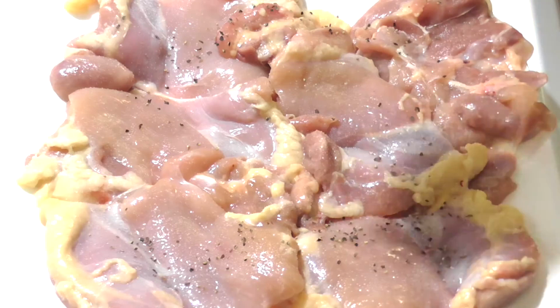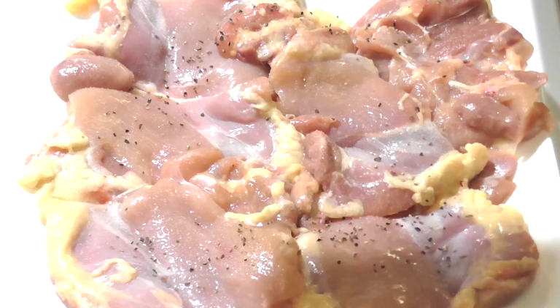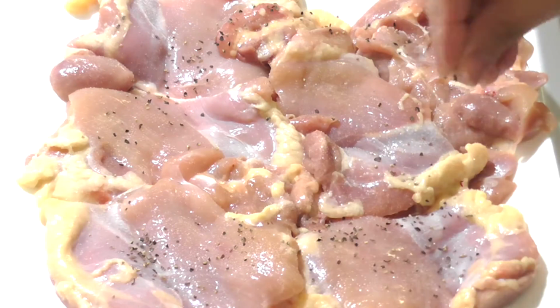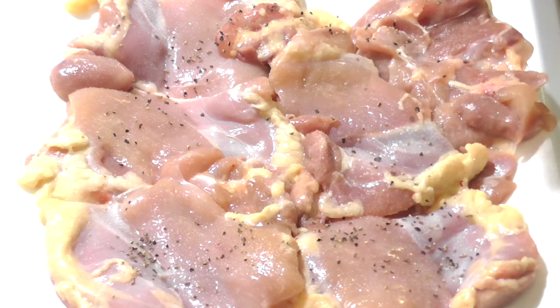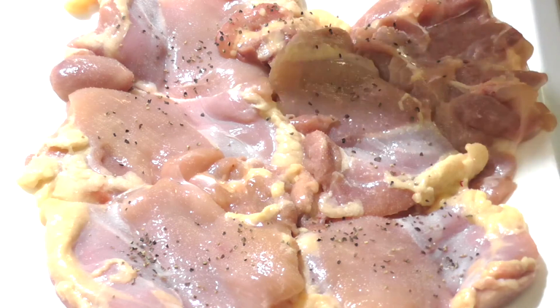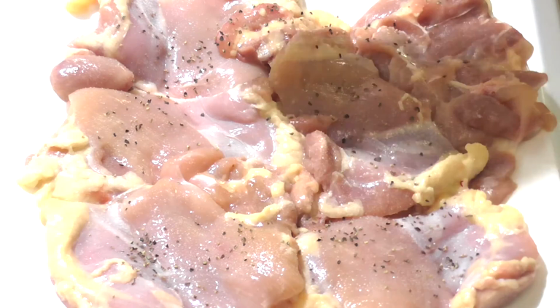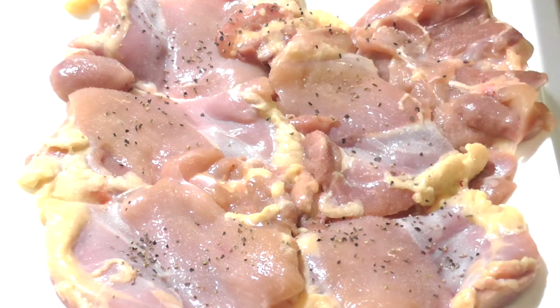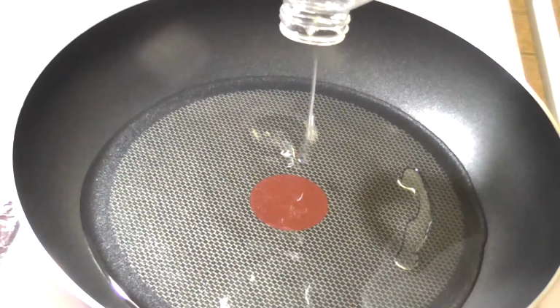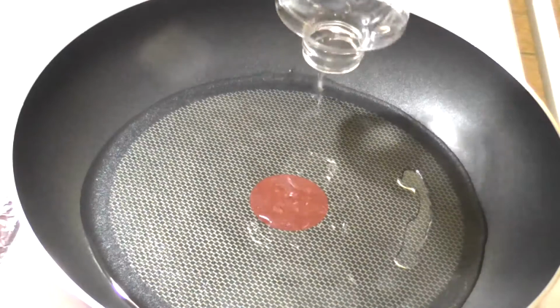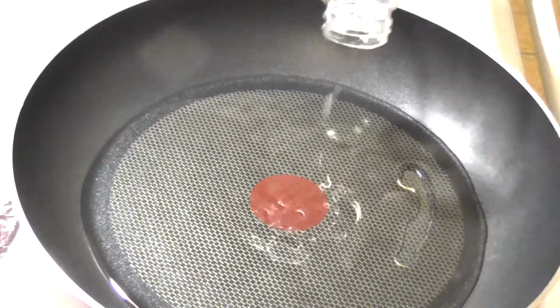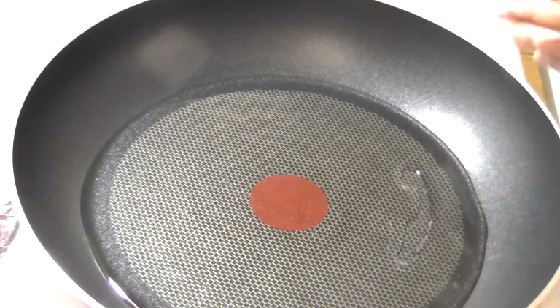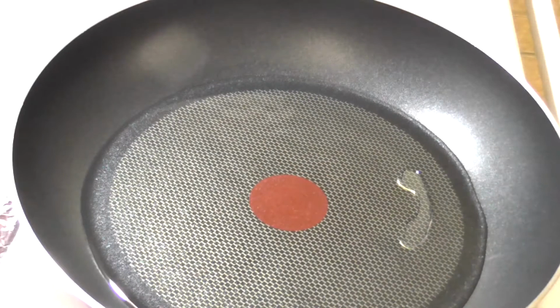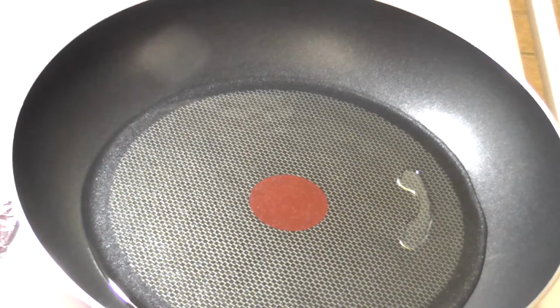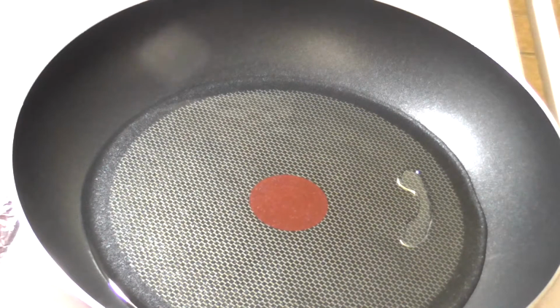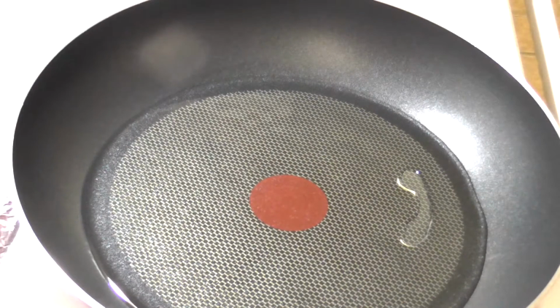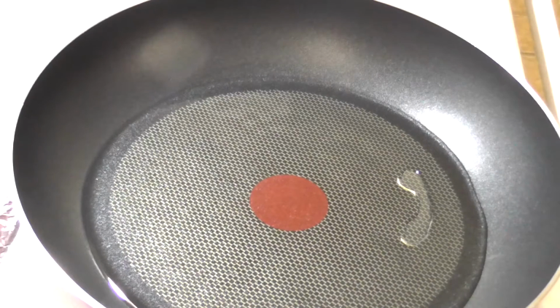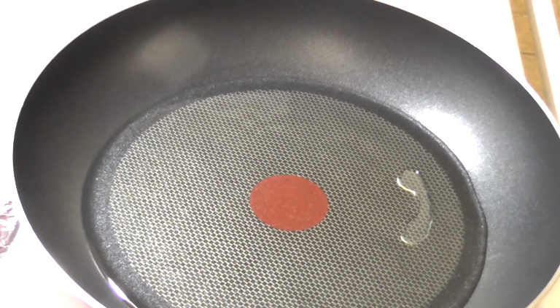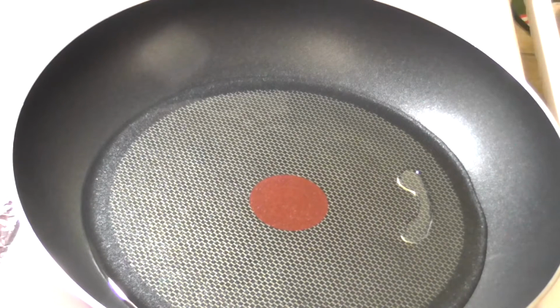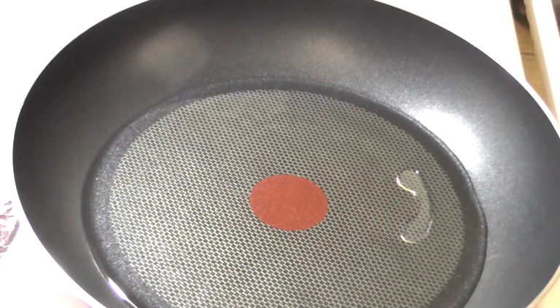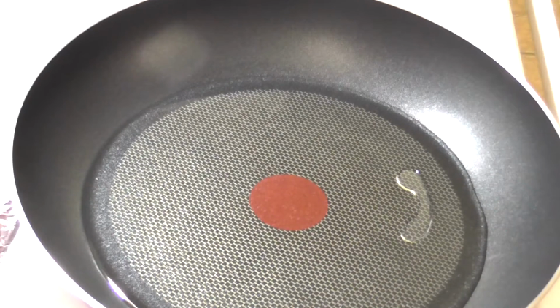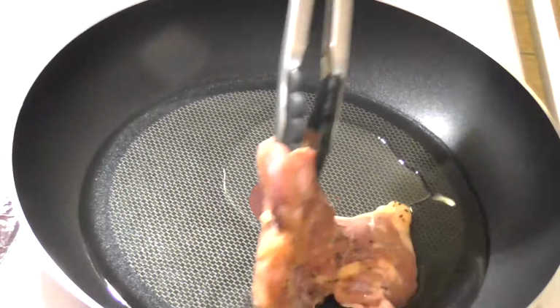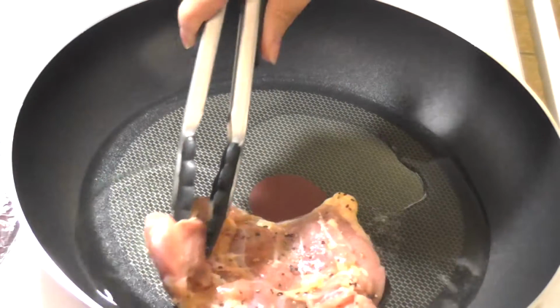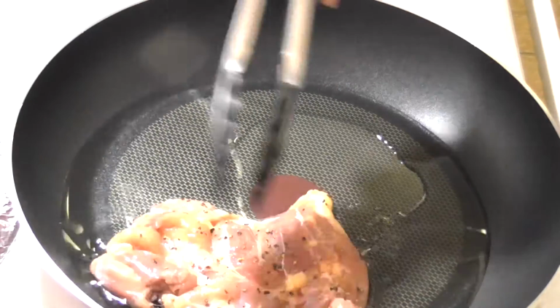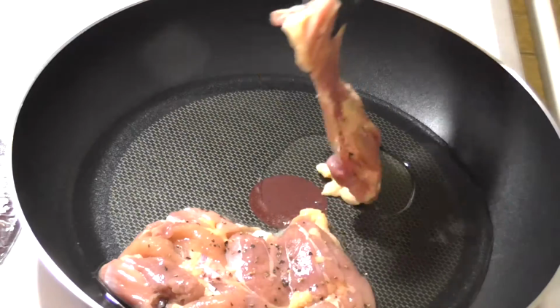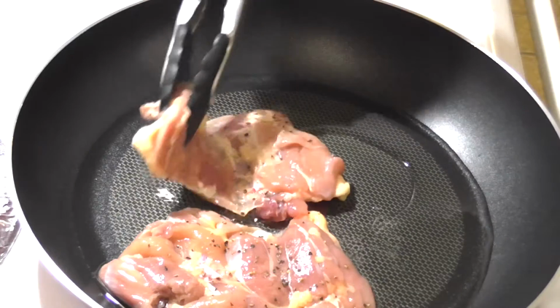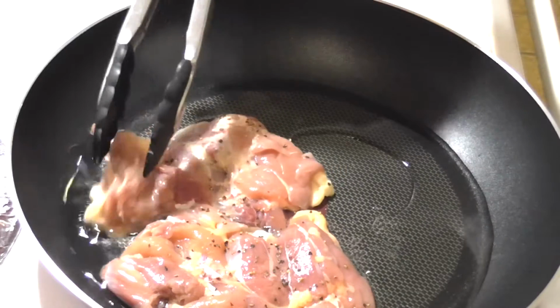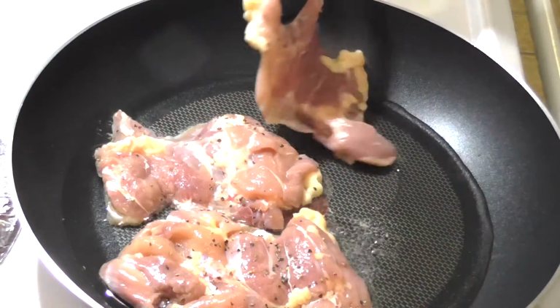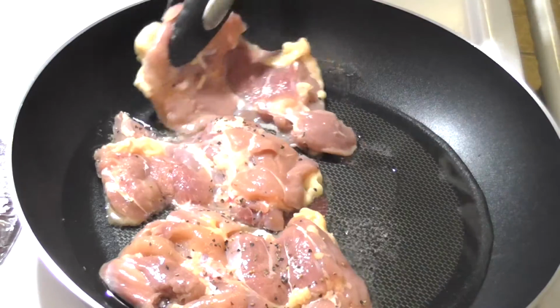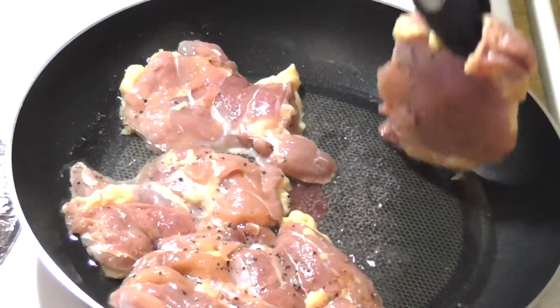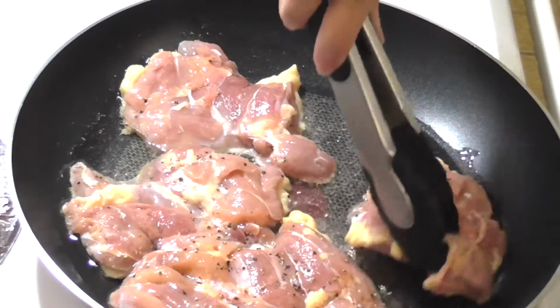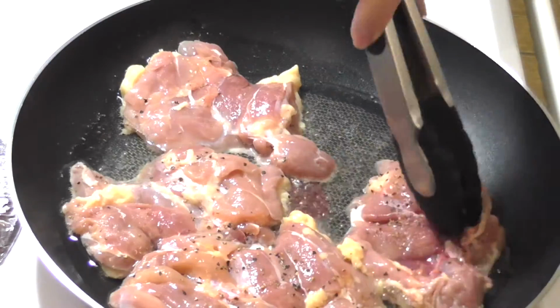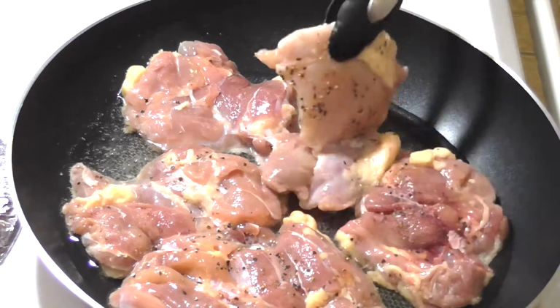Season the chicken with some salt and pepper, then heat your oil over medium-high heat. You can use canola oil, vegetable oil, or any oil you want honestly. Then you're gonna brown your chicken for about four minutes on each side.